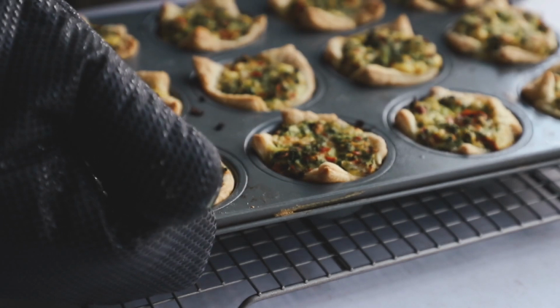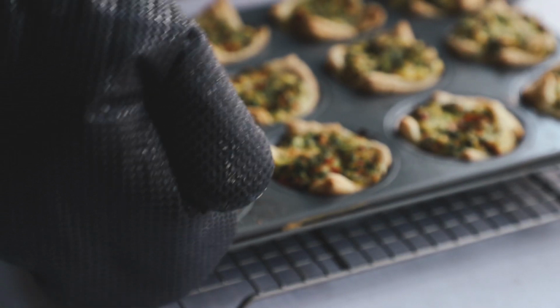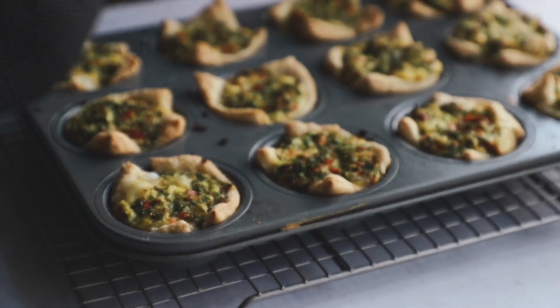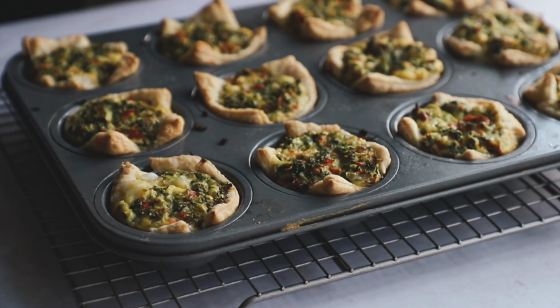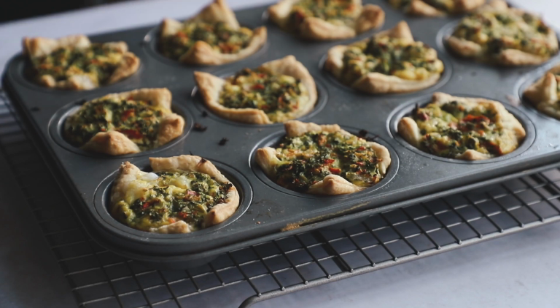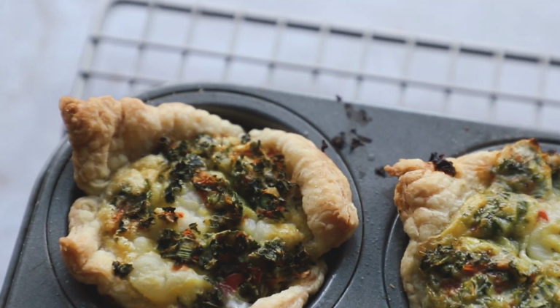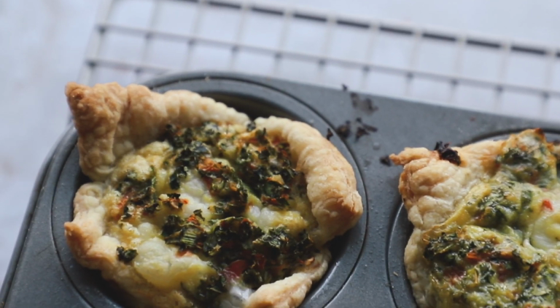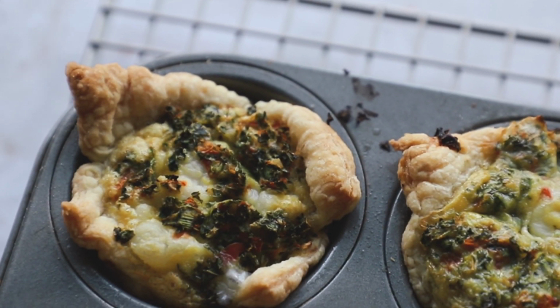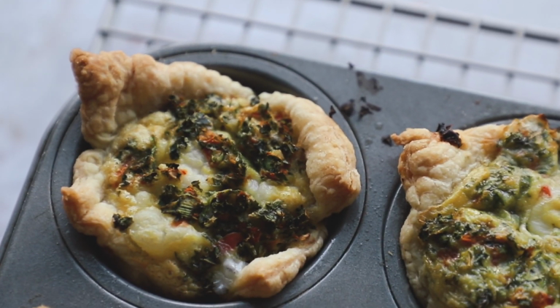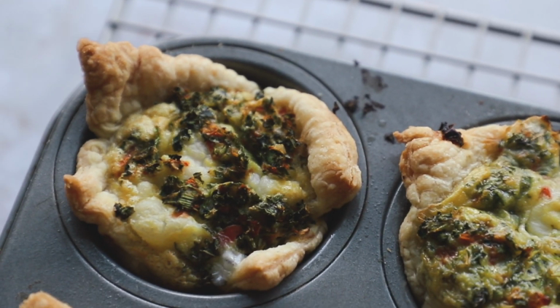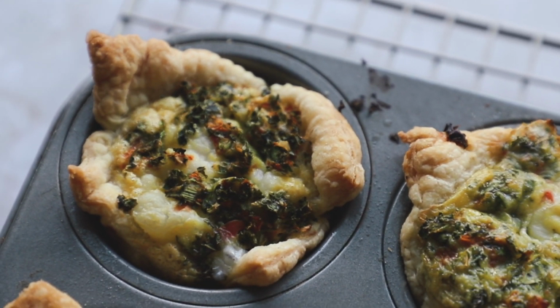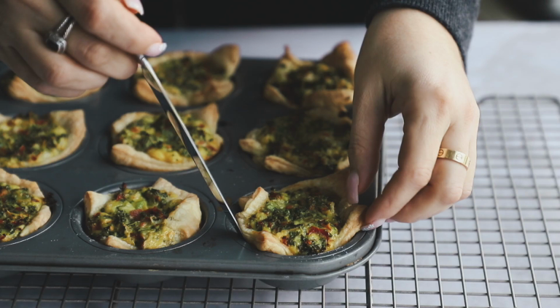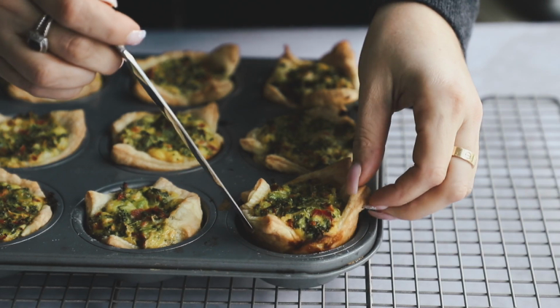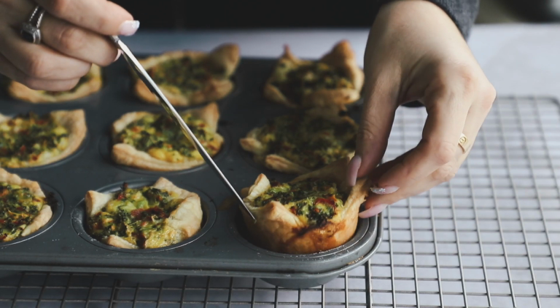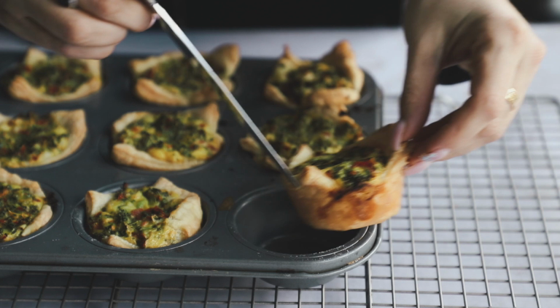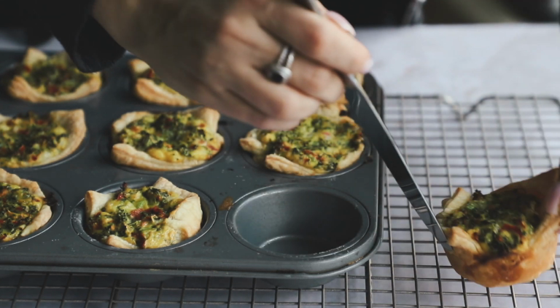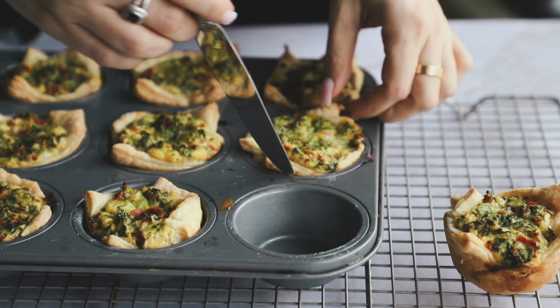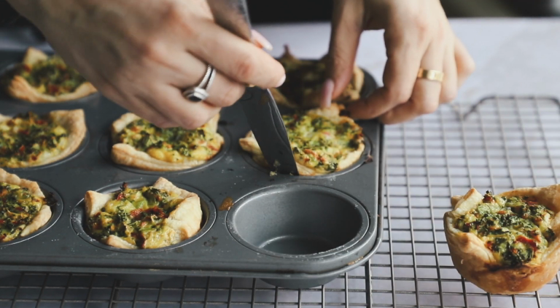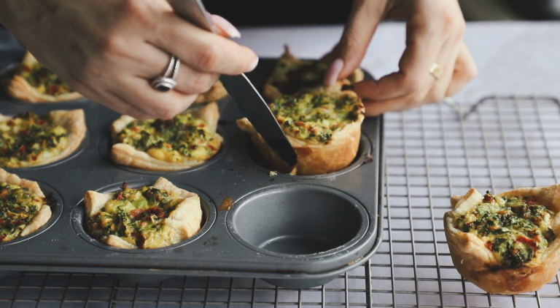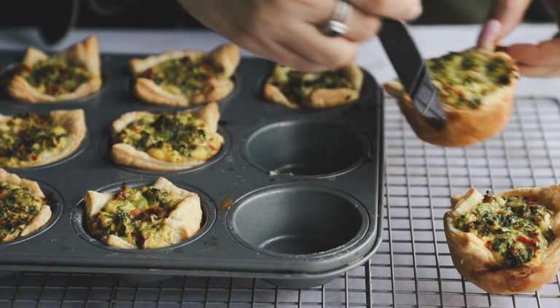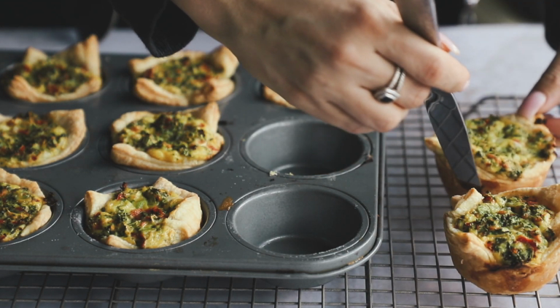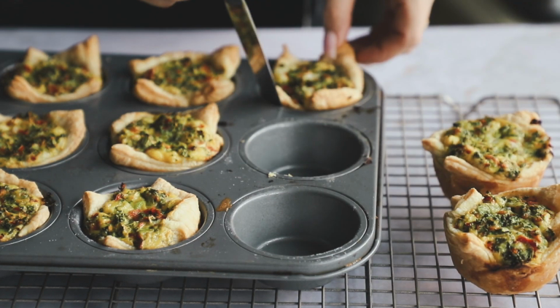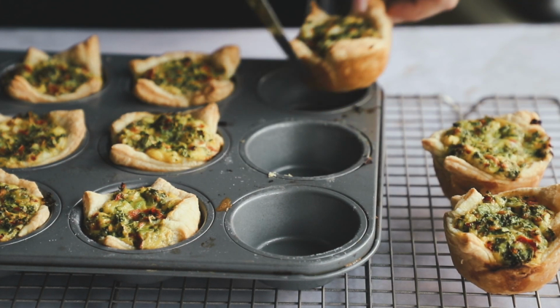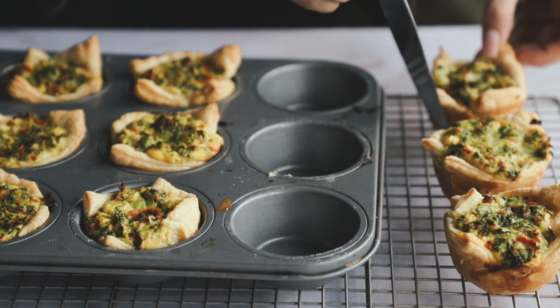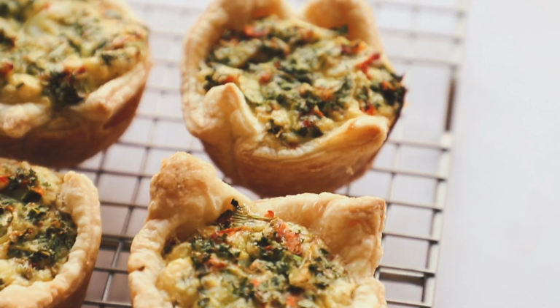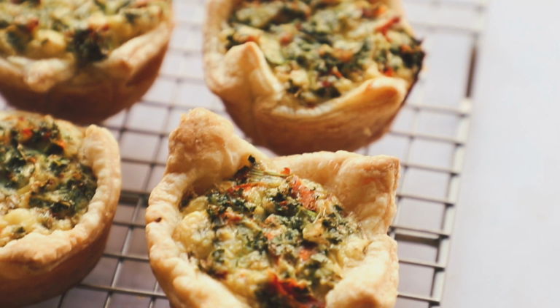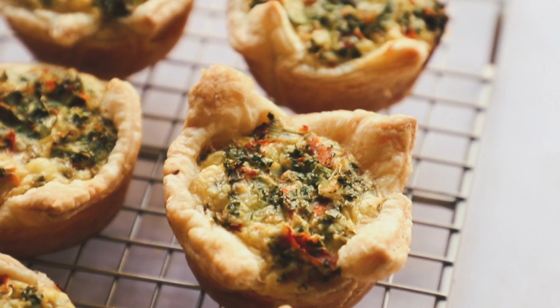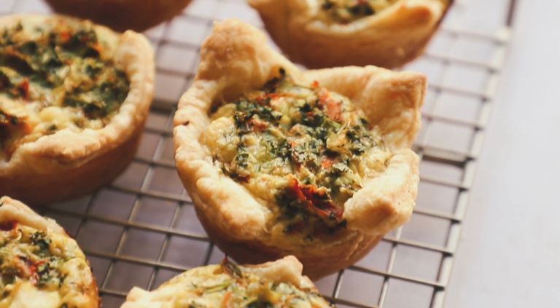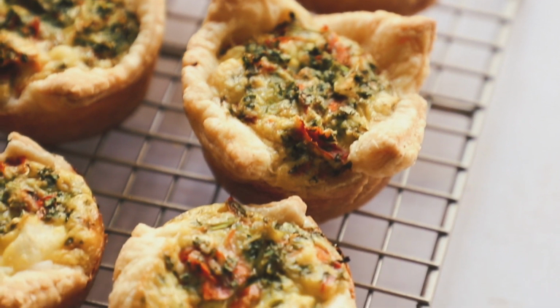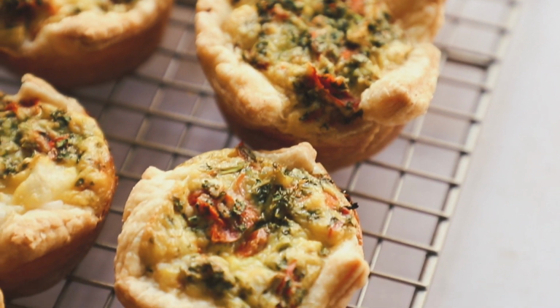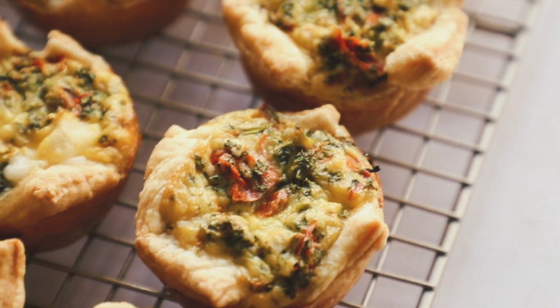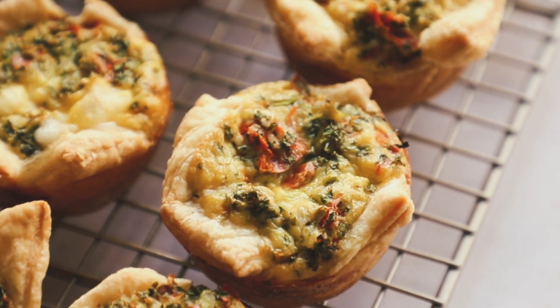When they're all done they're going to look like this. You just want to let them cool for about five minutes — not very long, just give them a second — and then use a butter knife to help get them out of the little wells. I let them cool on a cooling rack for another 10 minutes or so.